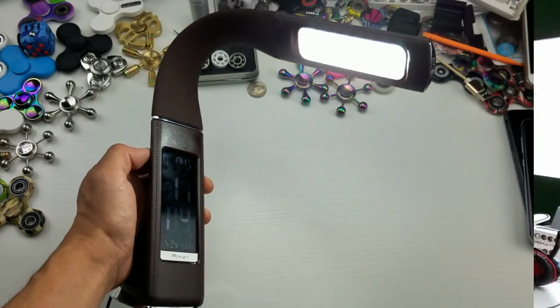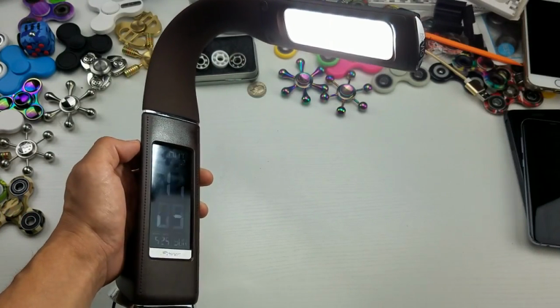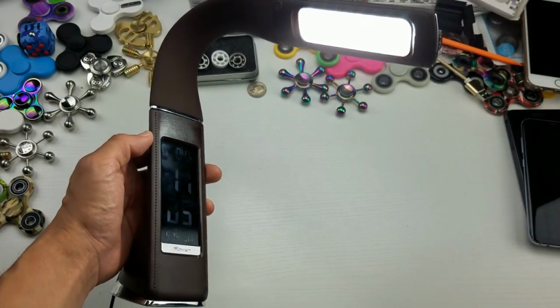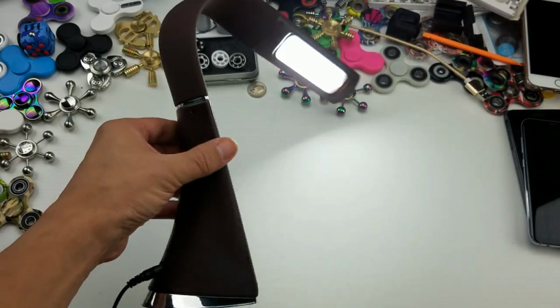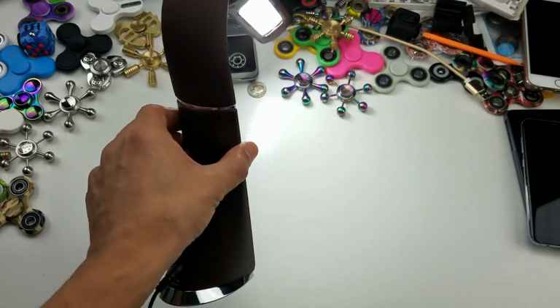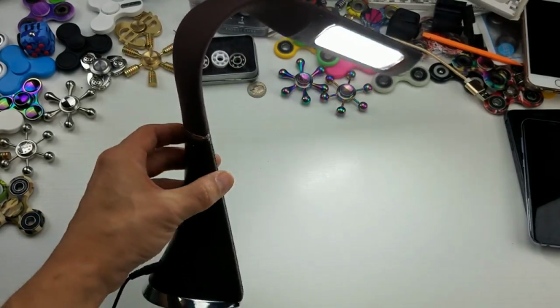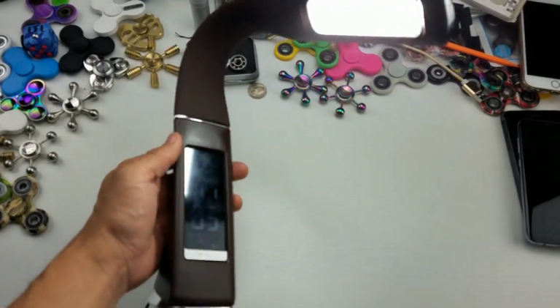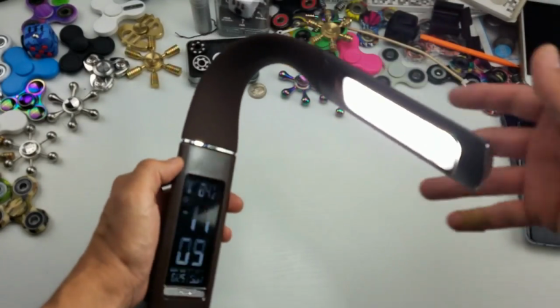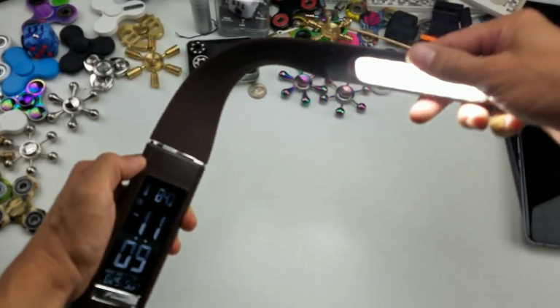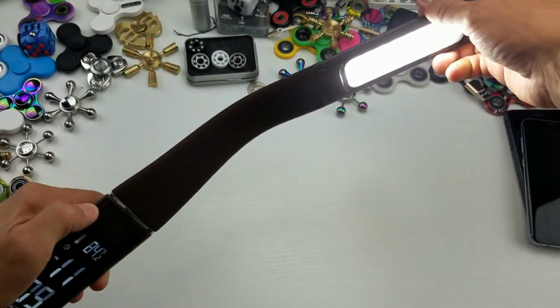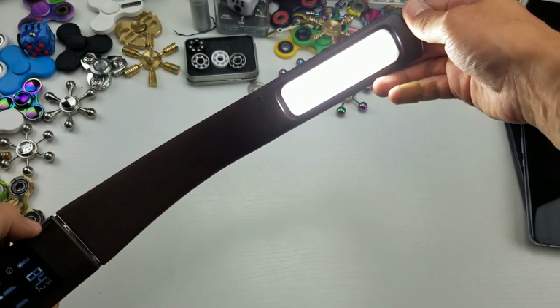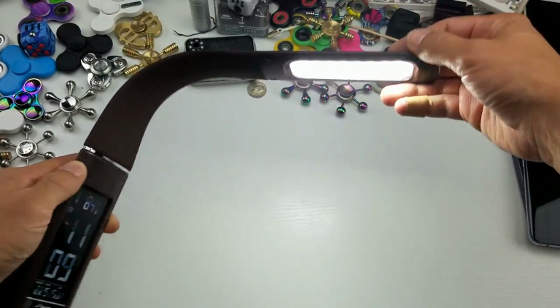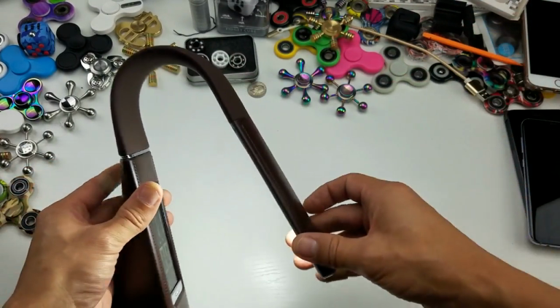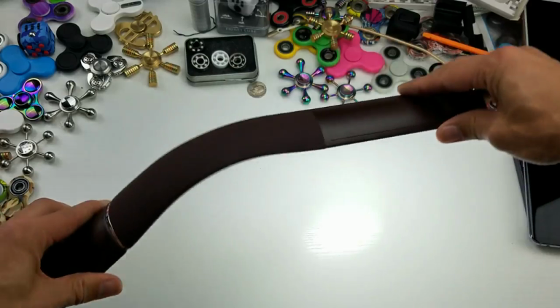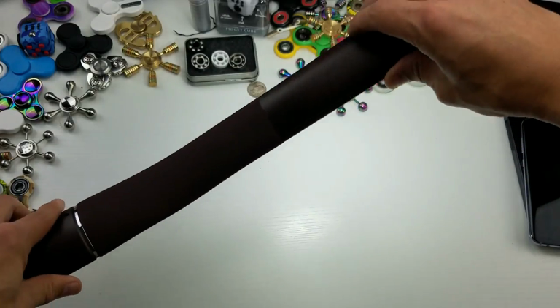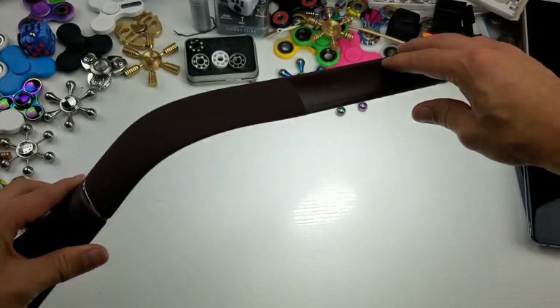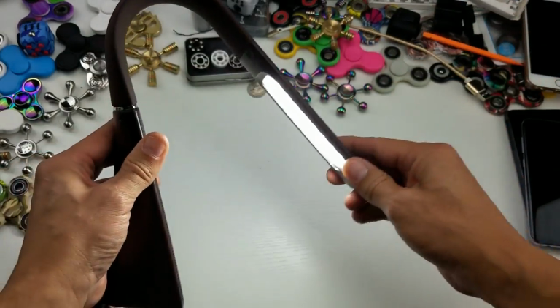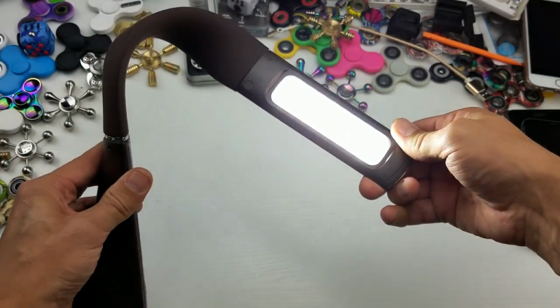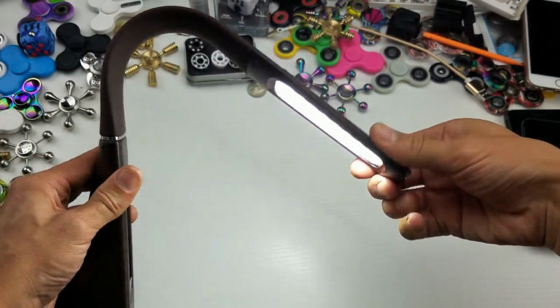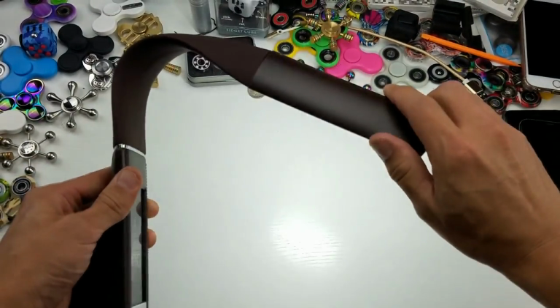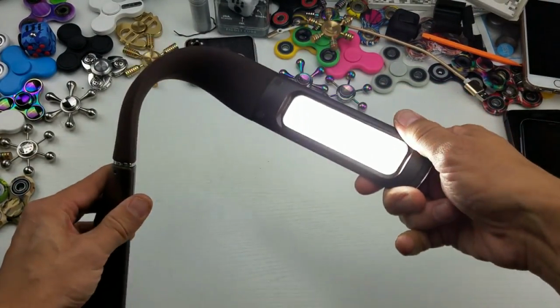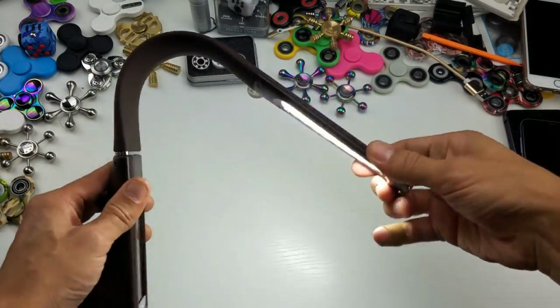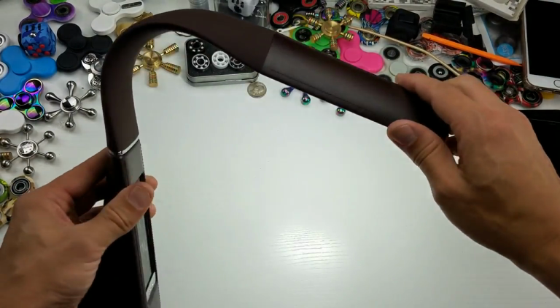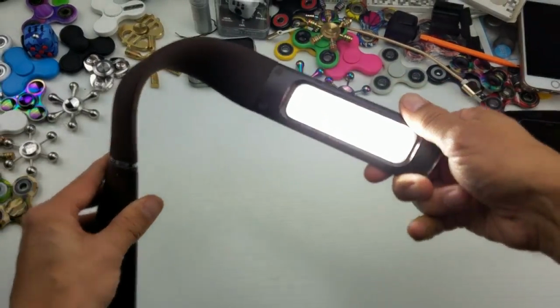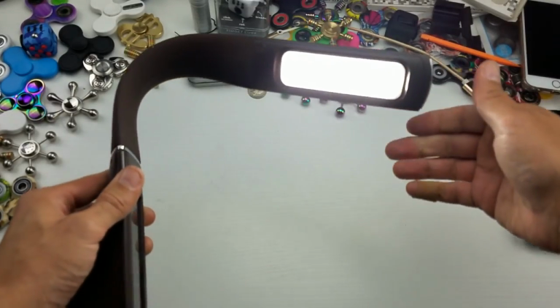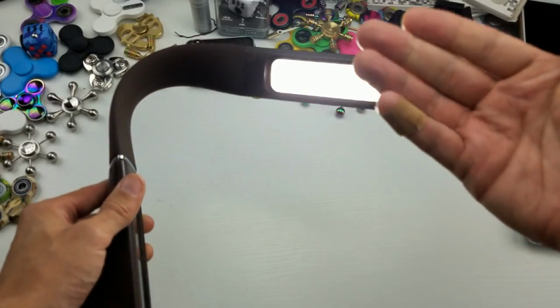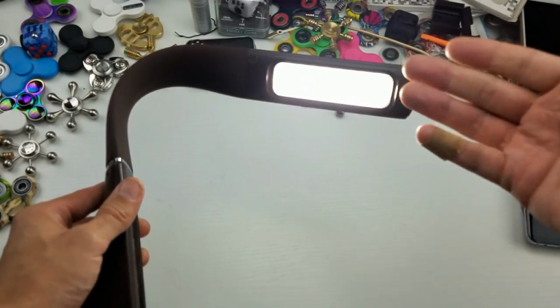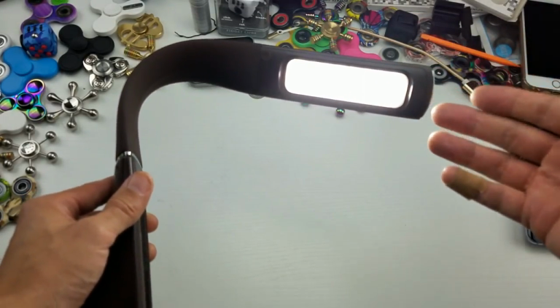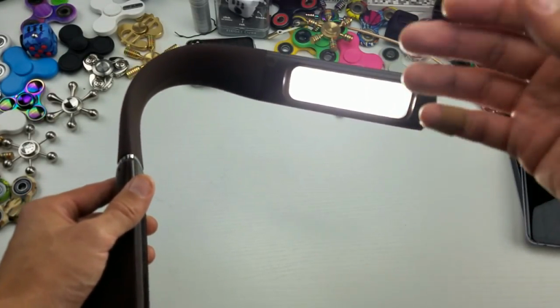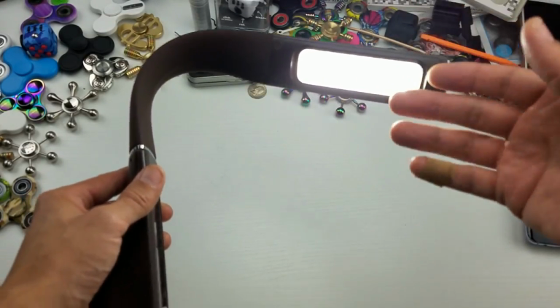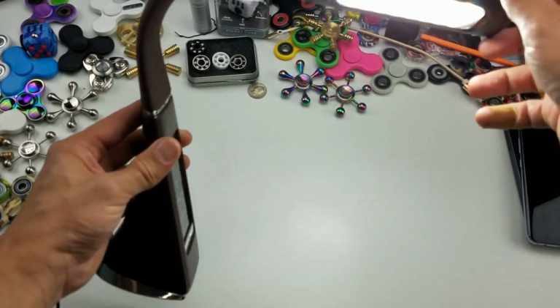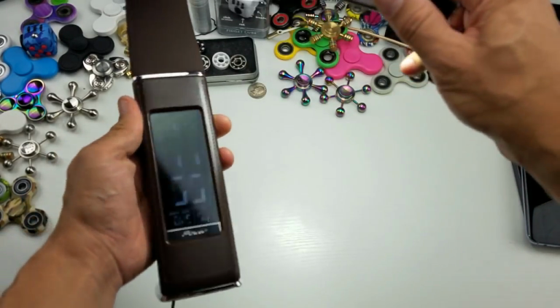Hey, what is going on guys? So I have a pretty cool lamp for review. You can see here, here's the lamp. It has kind of like a gooseneck, so you can turn this to however you want it. It has three different brightnesses for the light, which we'll go over in one second.